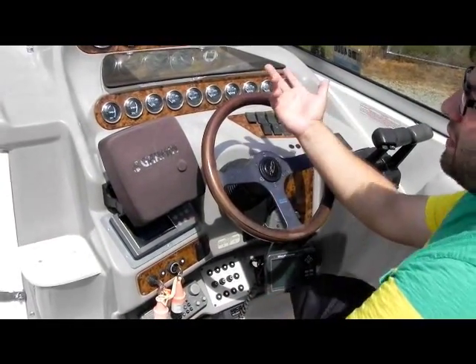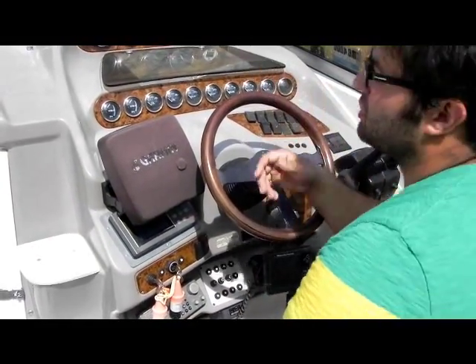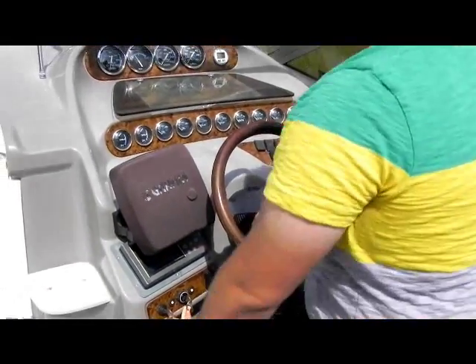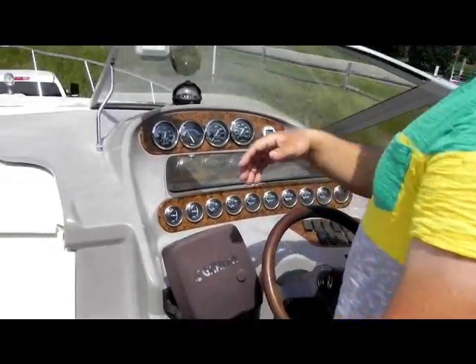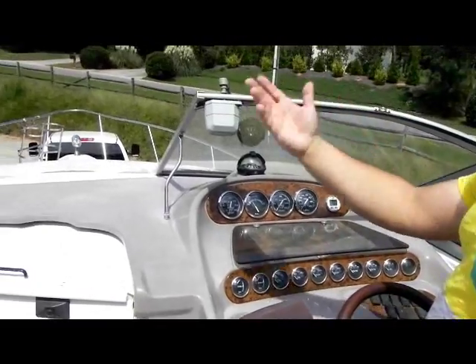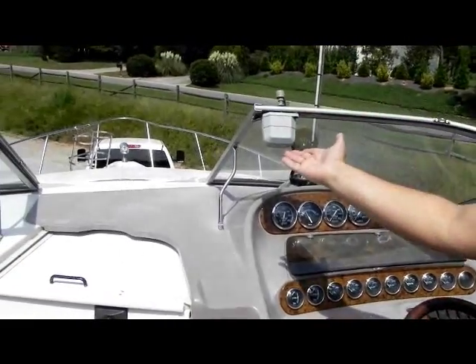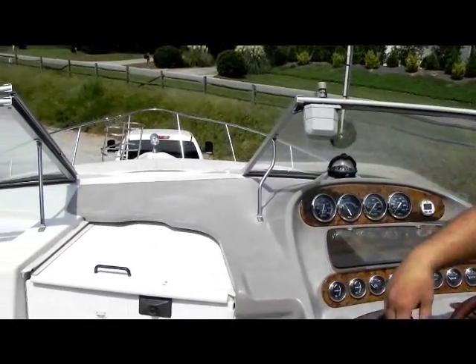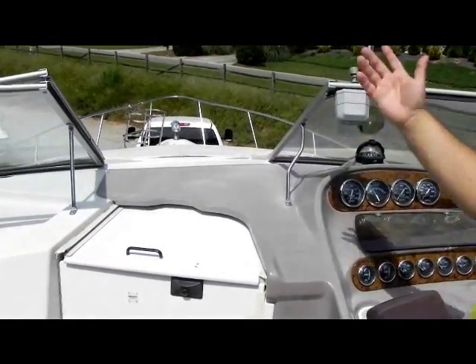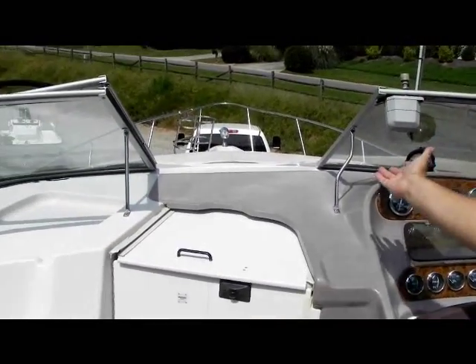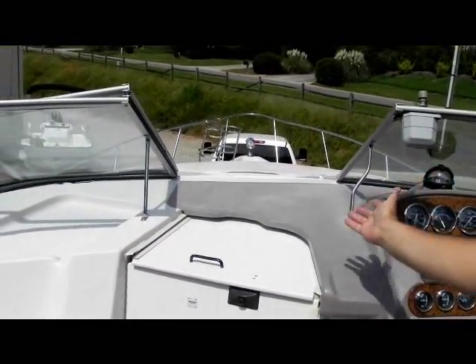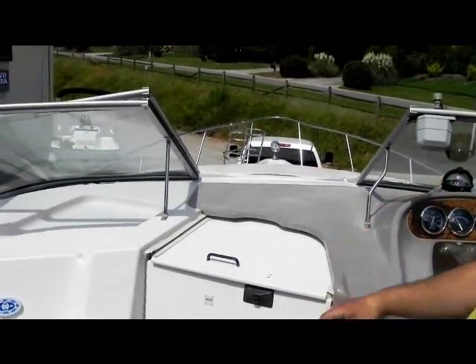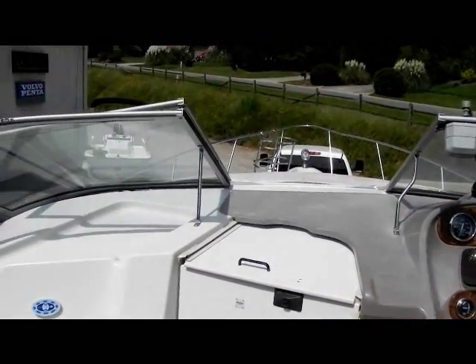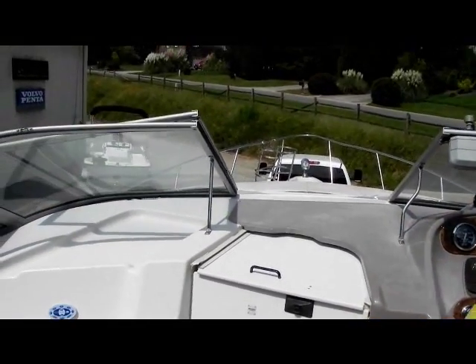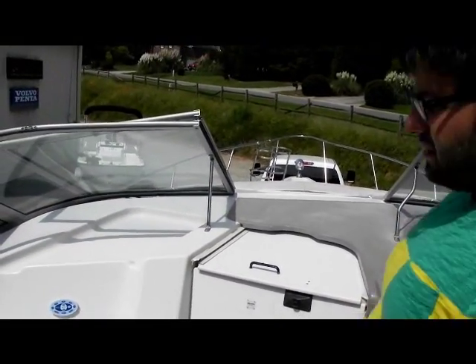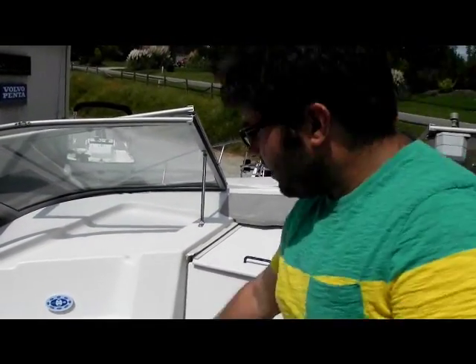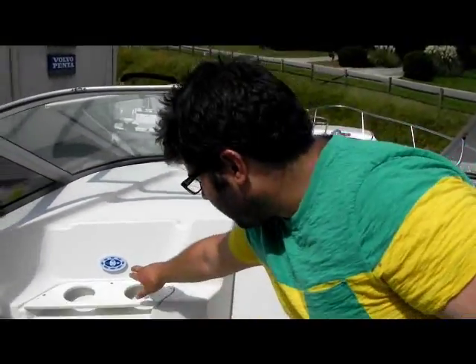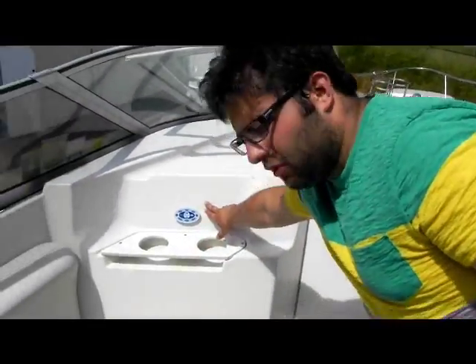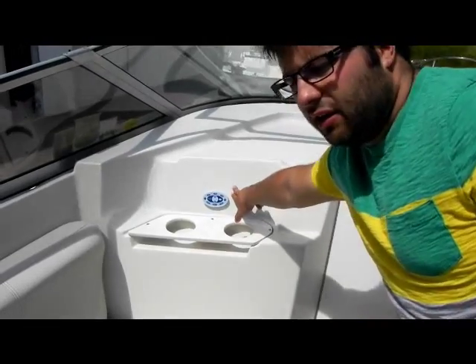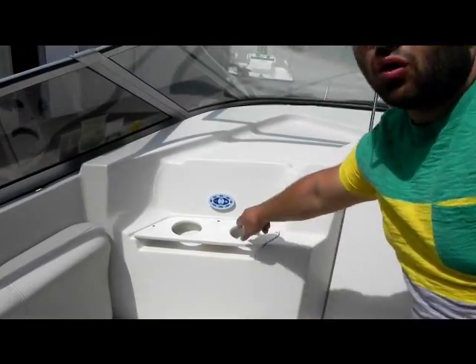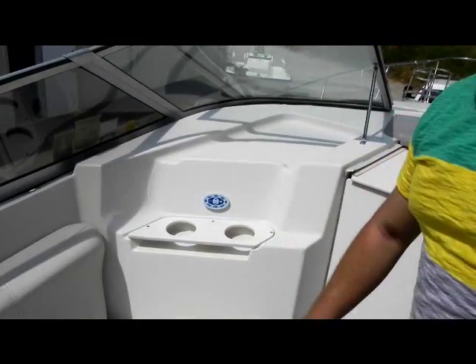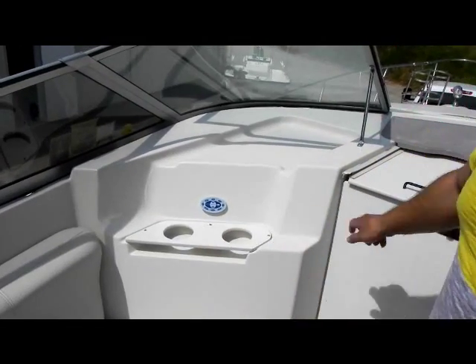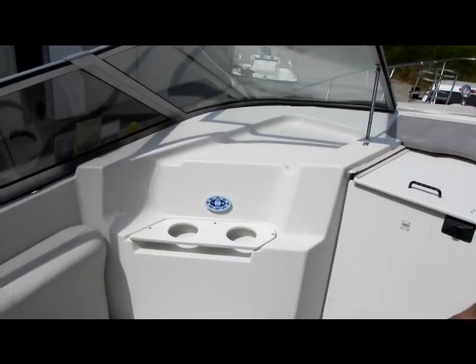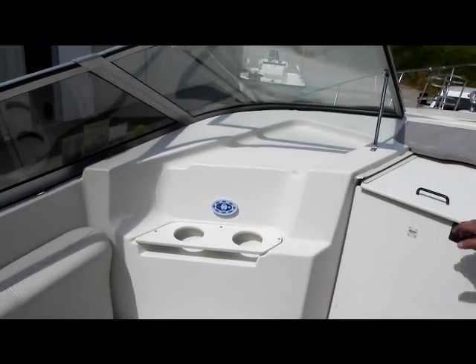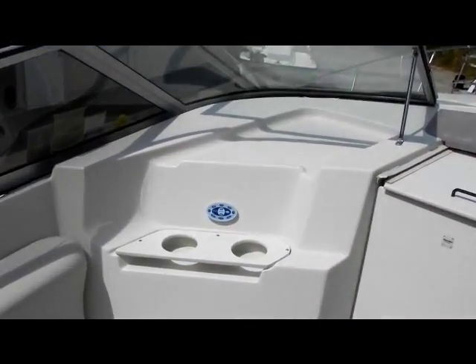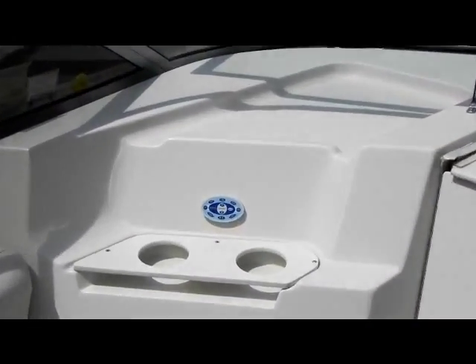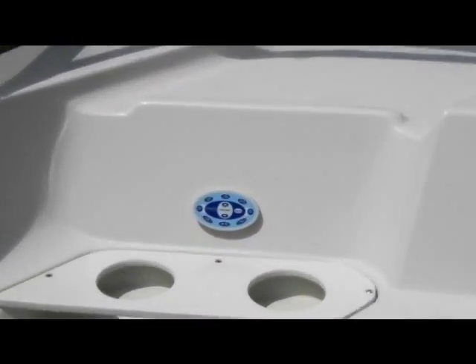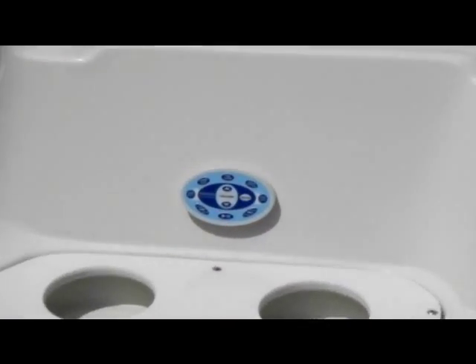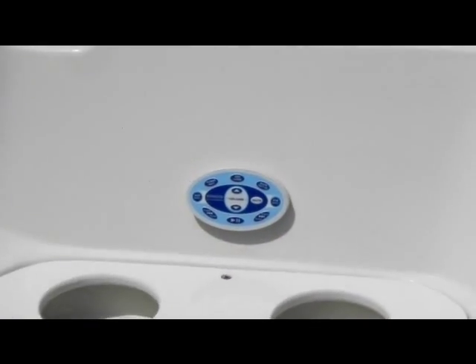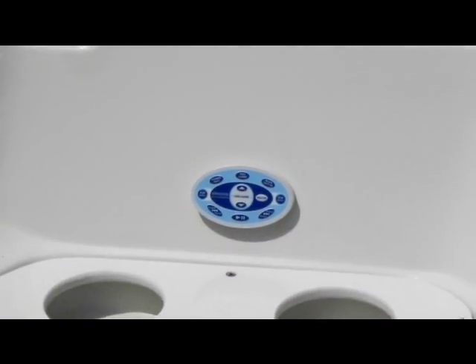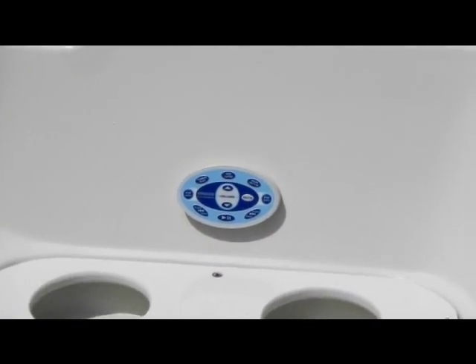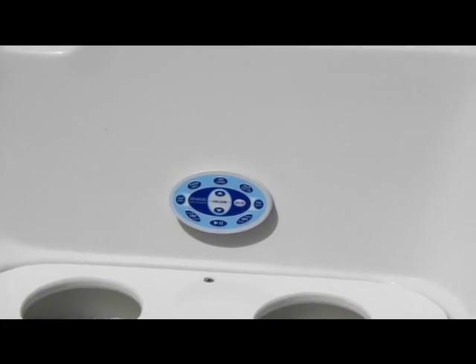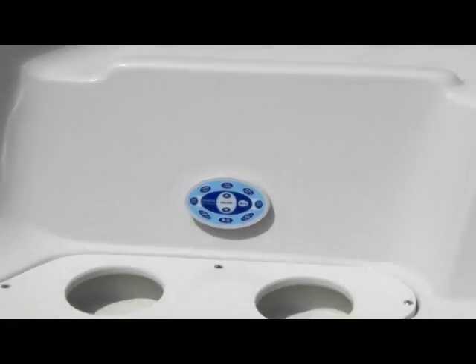The boat has a windshield wiper, a forward sun pad, and a spotlight as I mentioned earlier. It has a Kenwood radio controller right here at the helm — the radio head unit is inside. Nice walk-up where you can access the bow for hanging out.